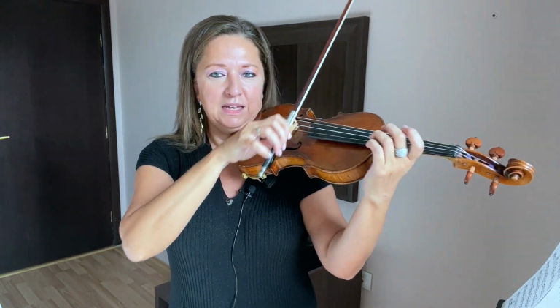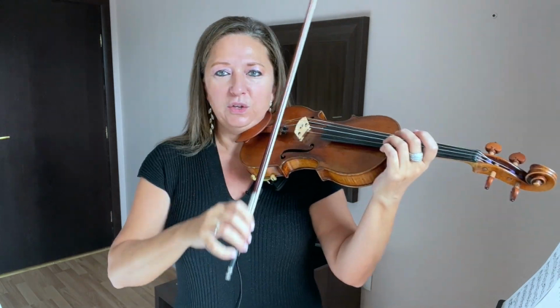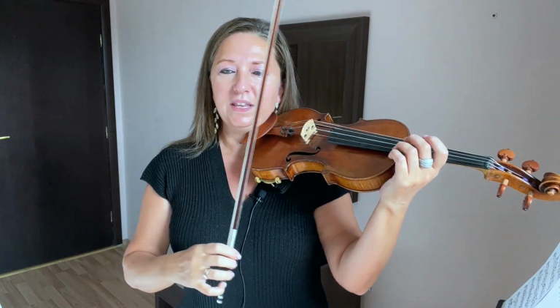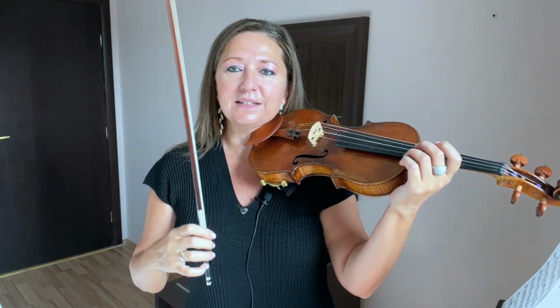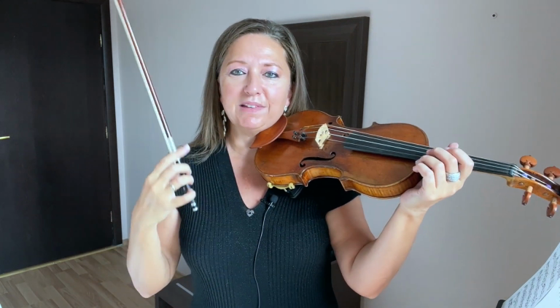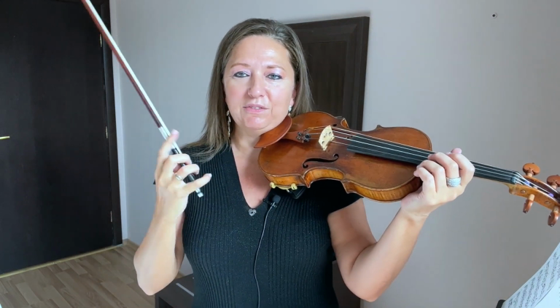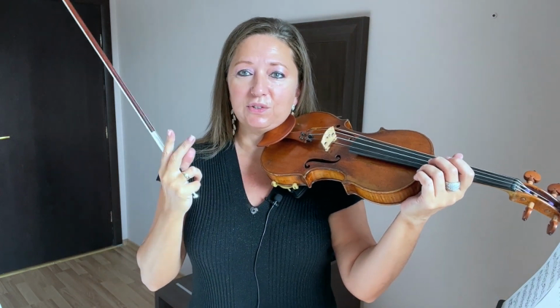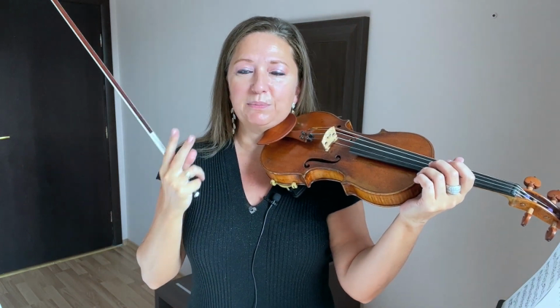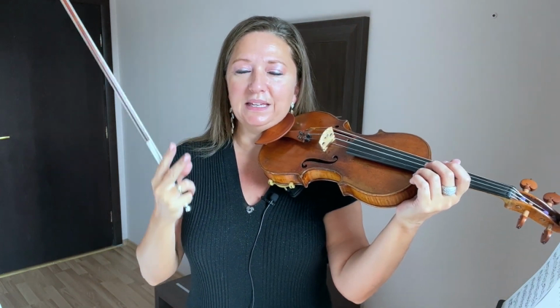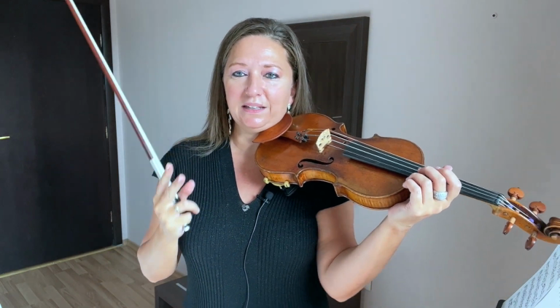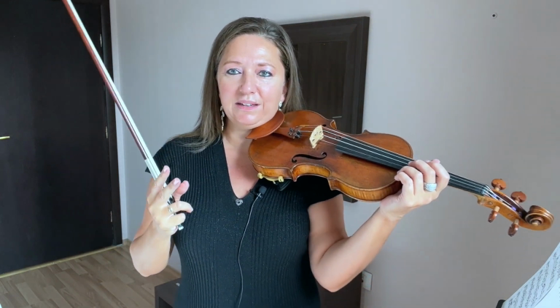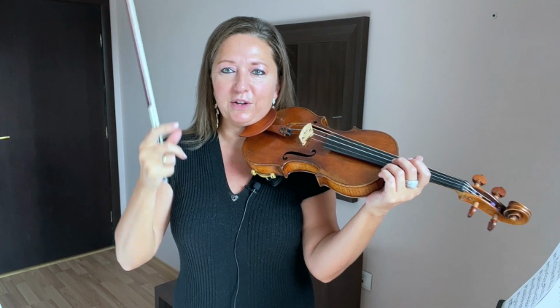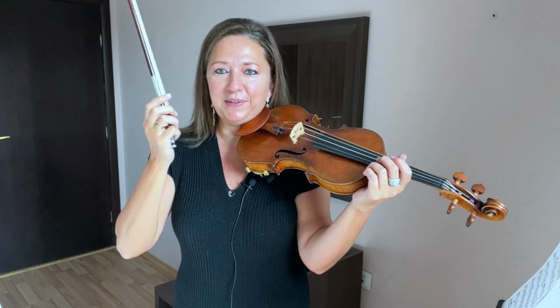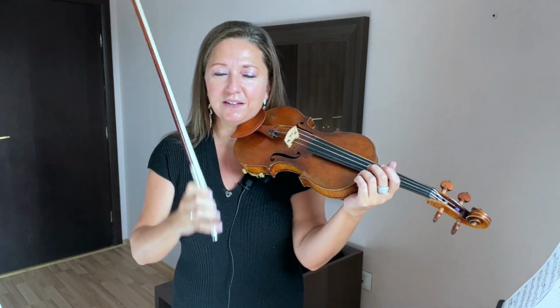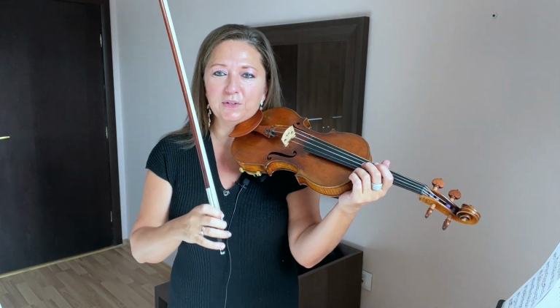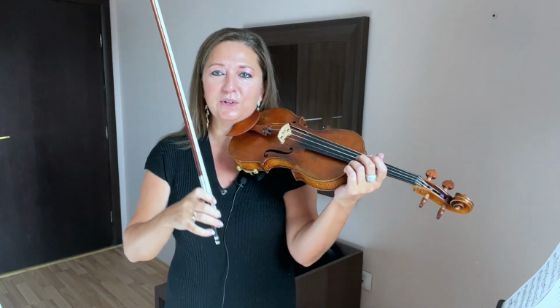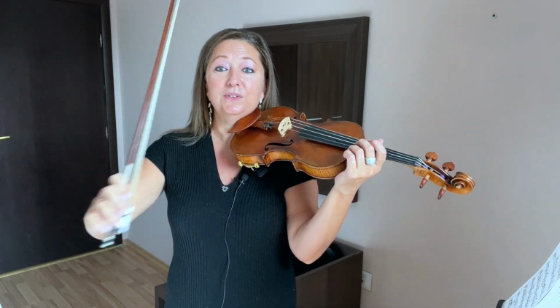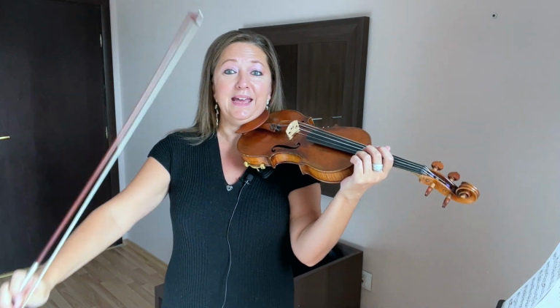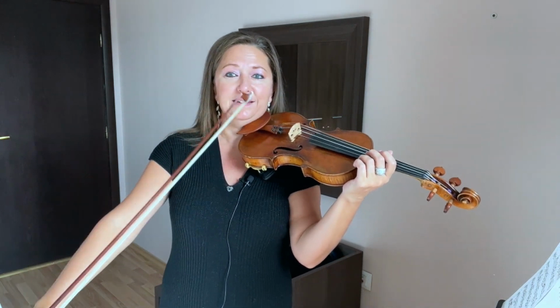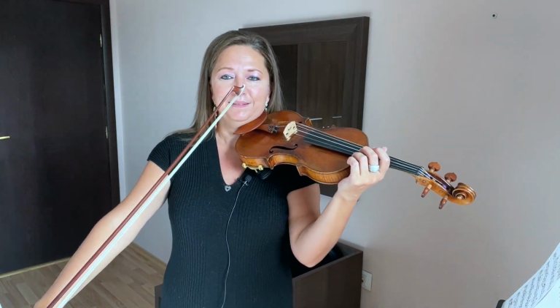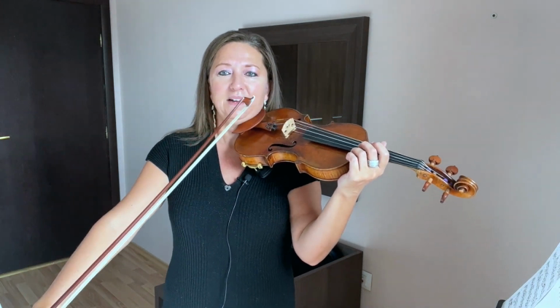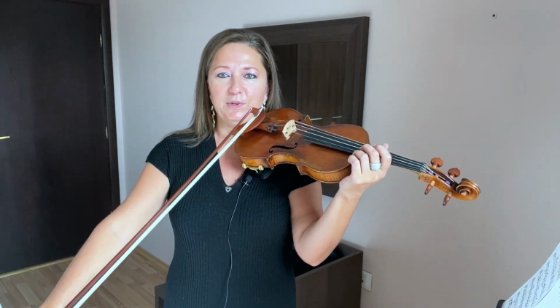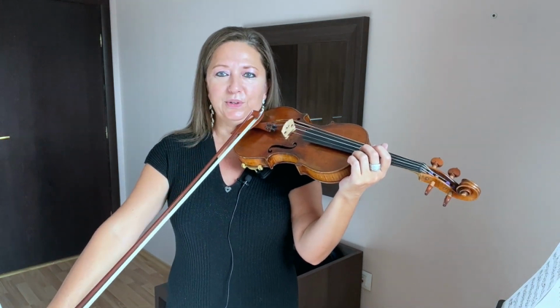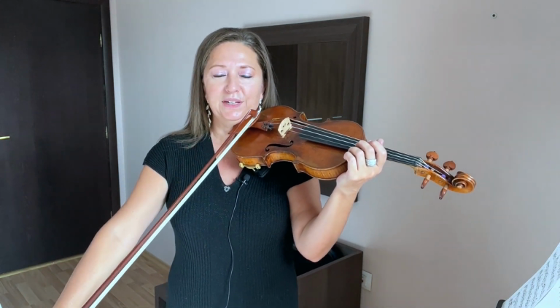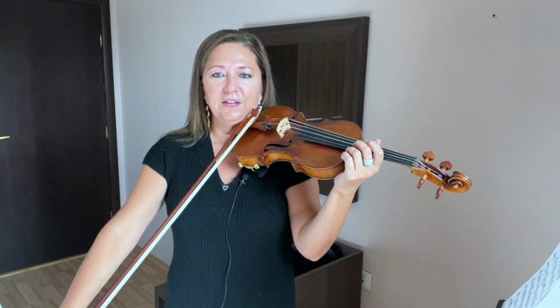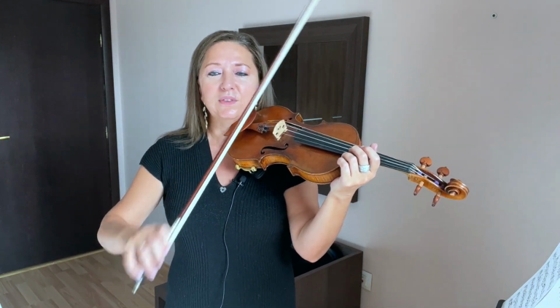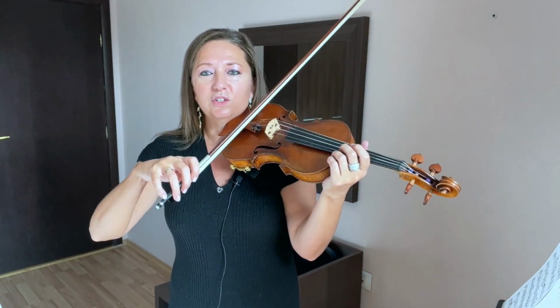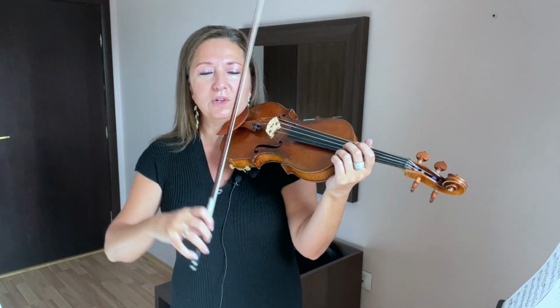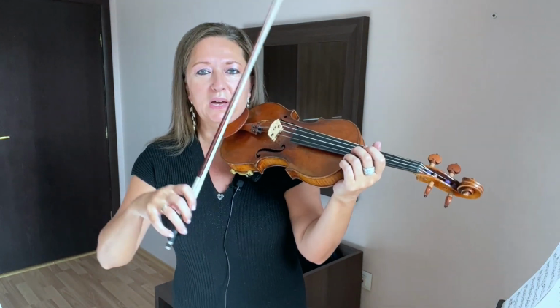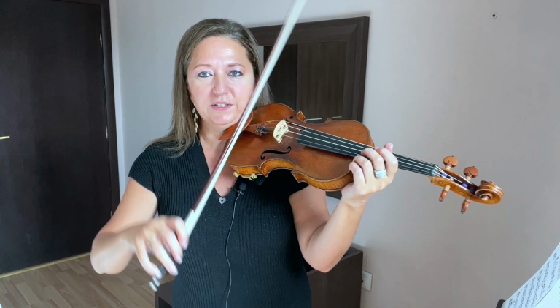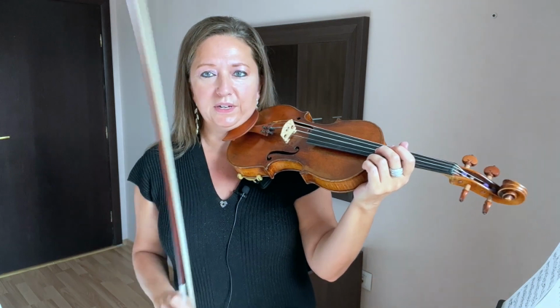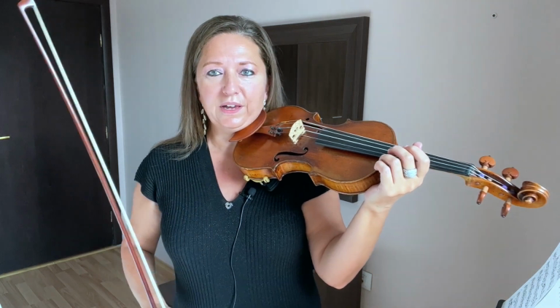You want to listen that you have two strings speaking clearly from the beginning of the bow stroke to the end of the bow stroke, so that you don't drop out one string or the other.